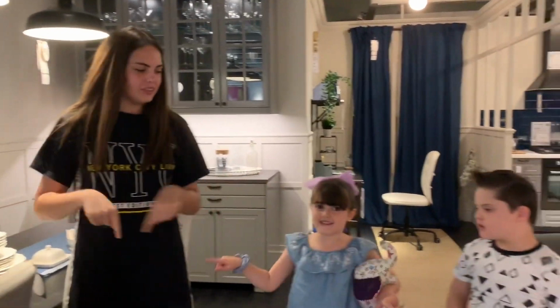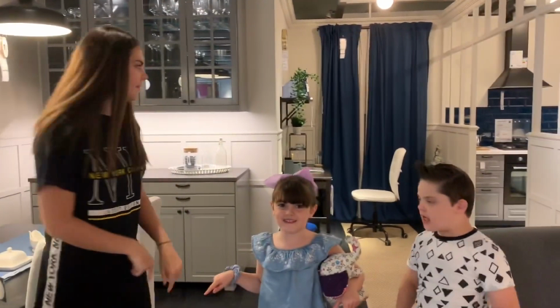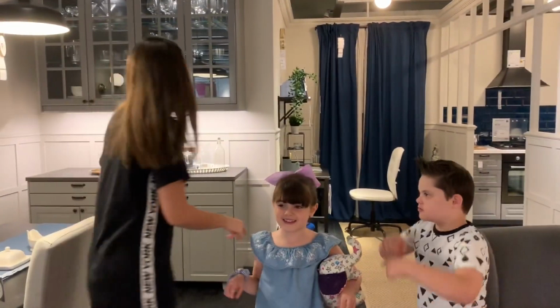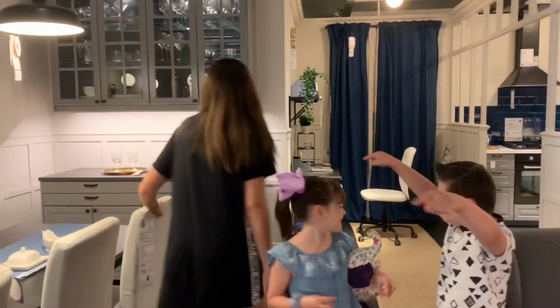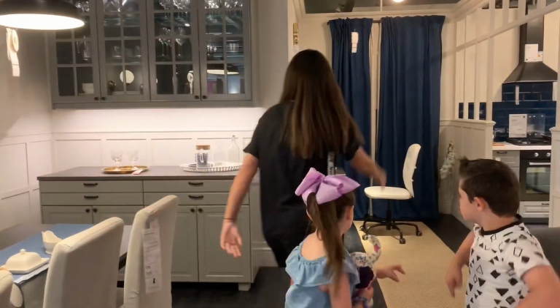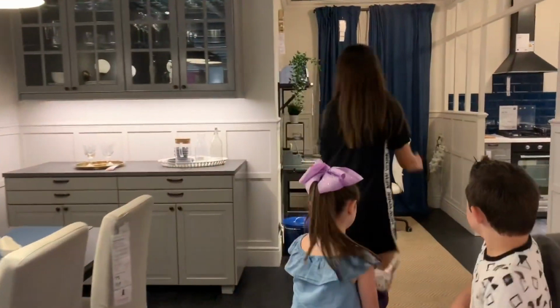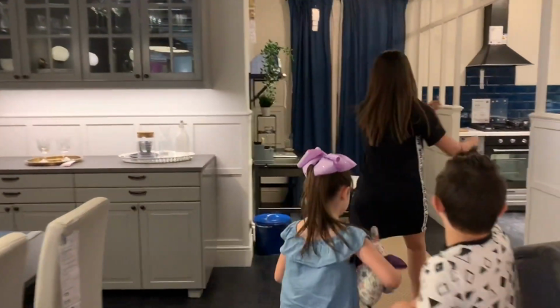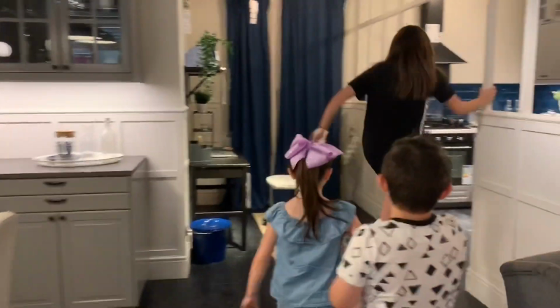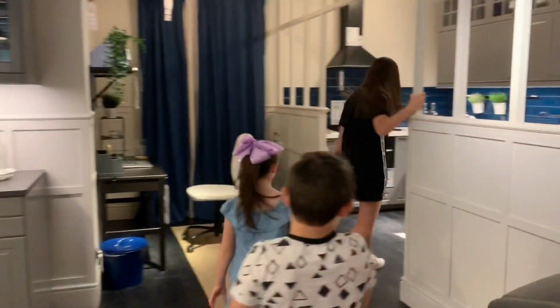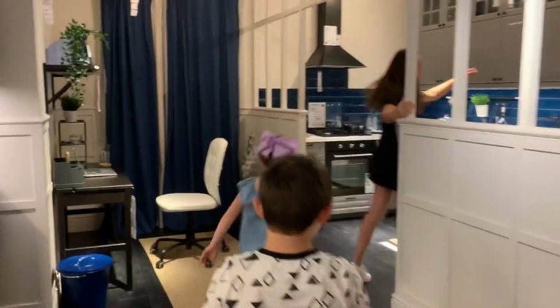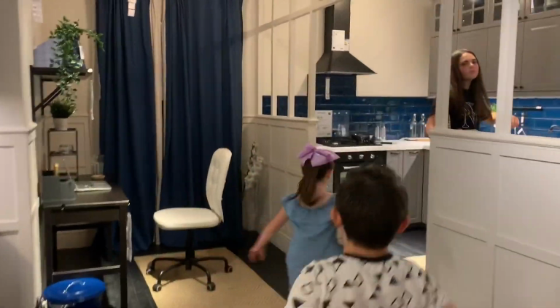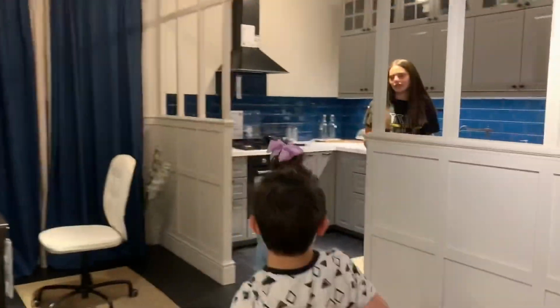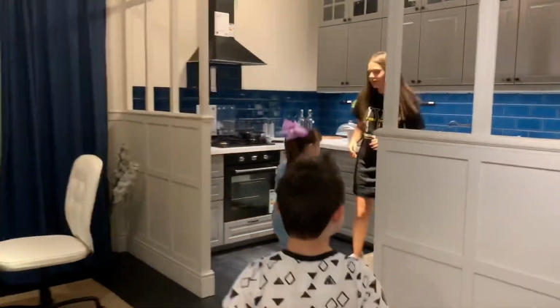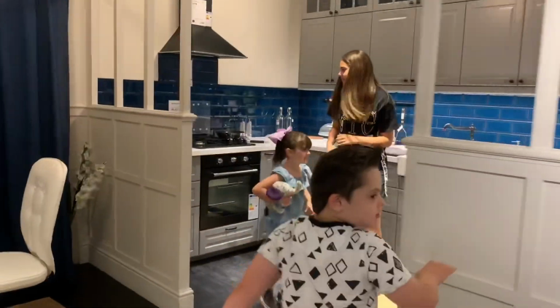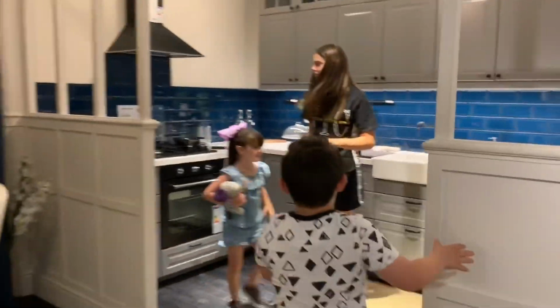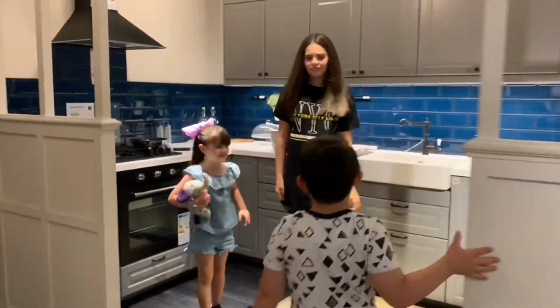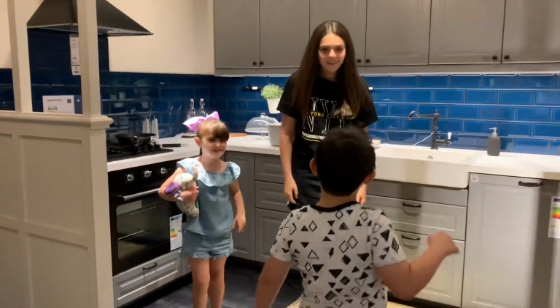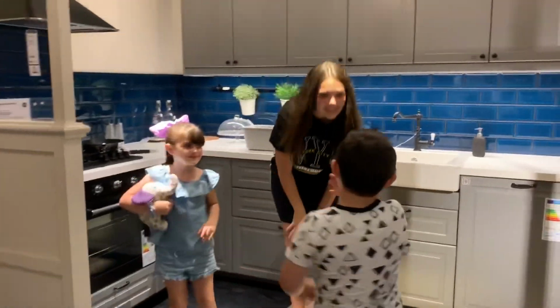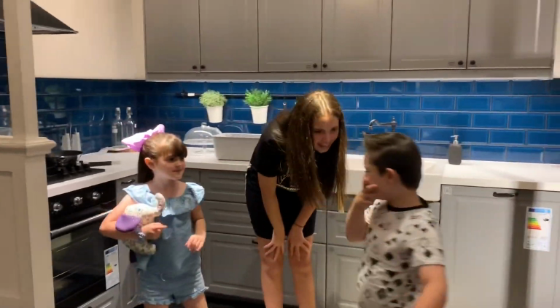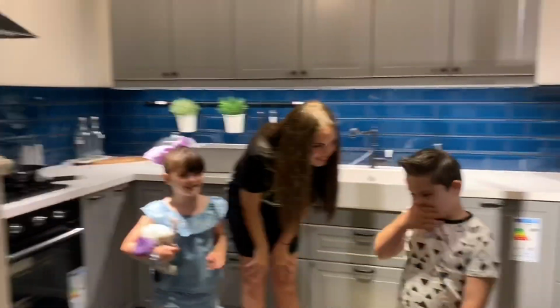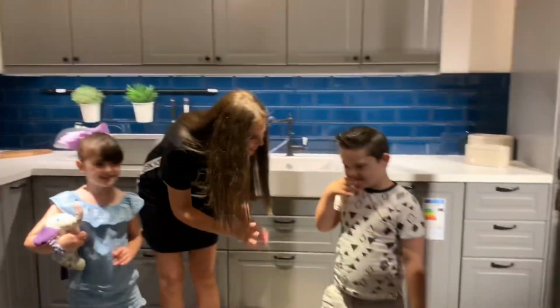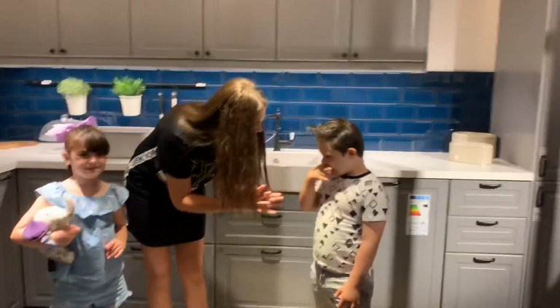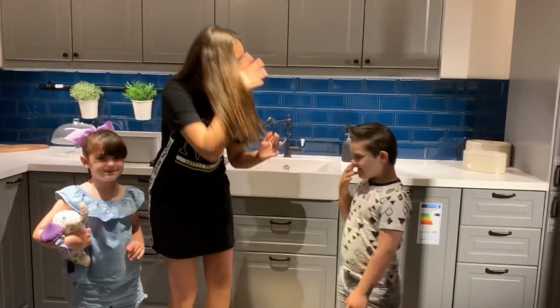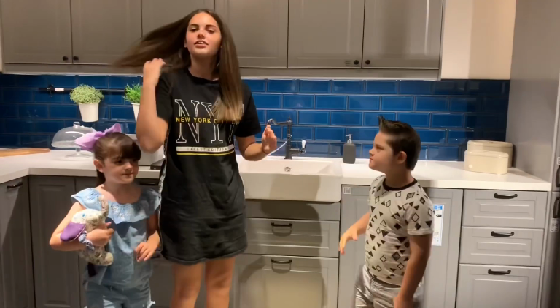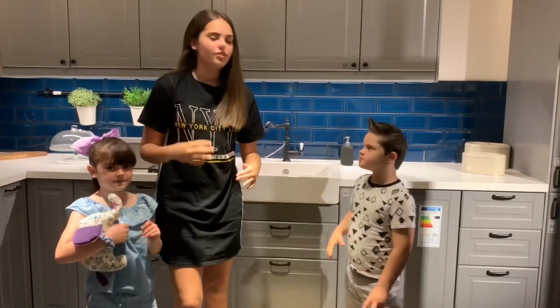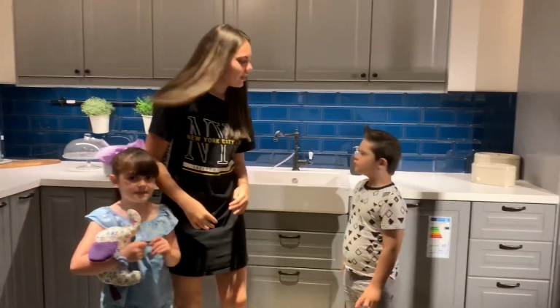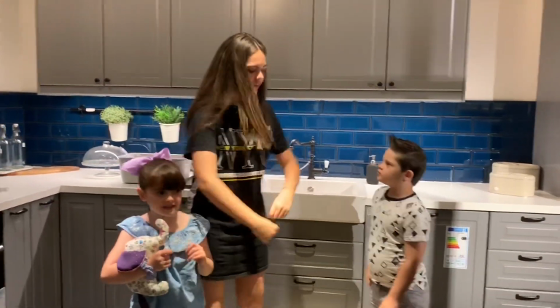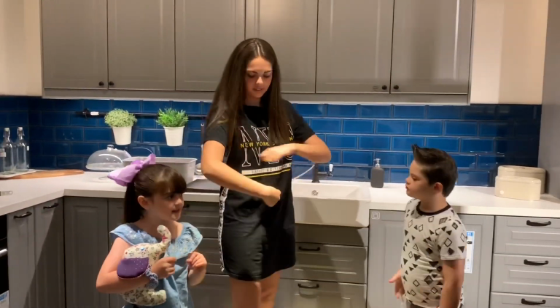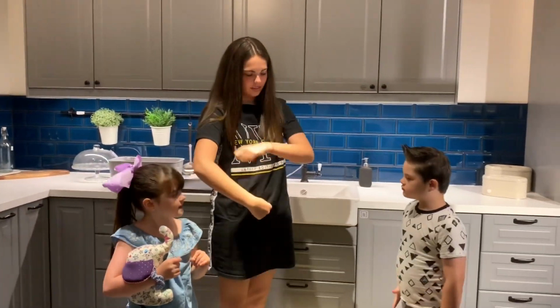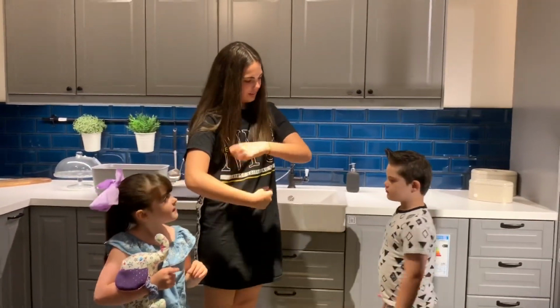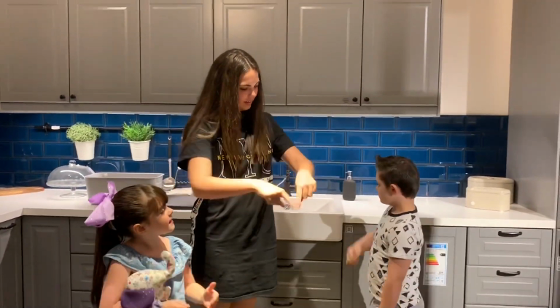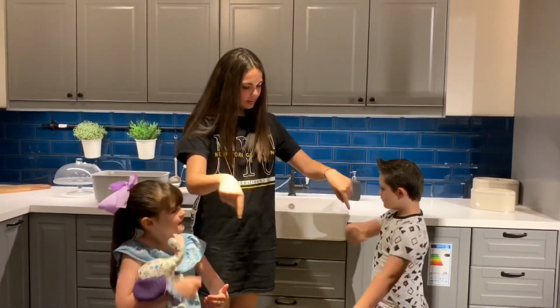And the next one is a kitchen. Inside. The kitchen. Kitchen.